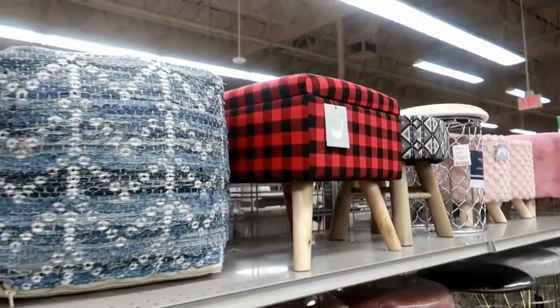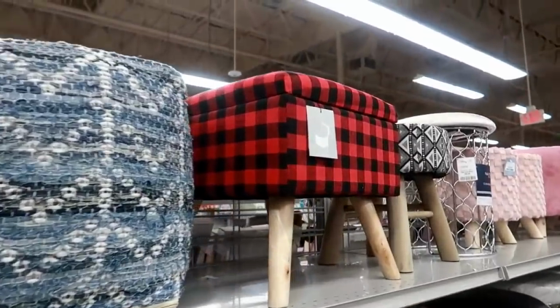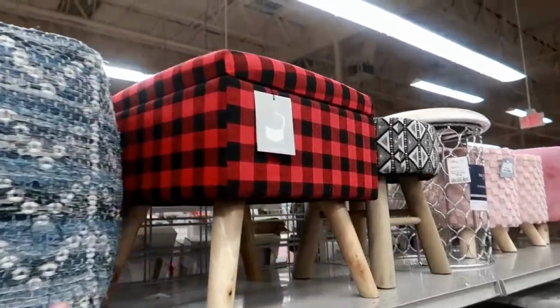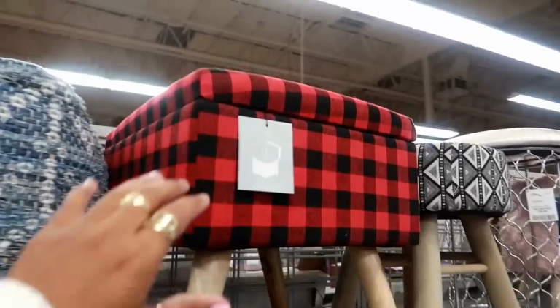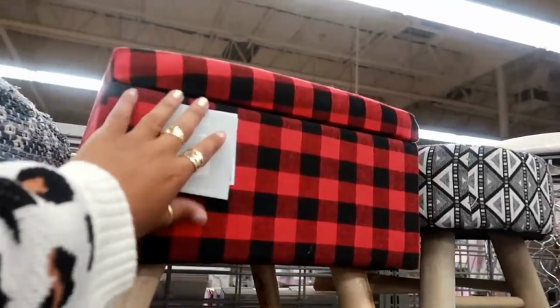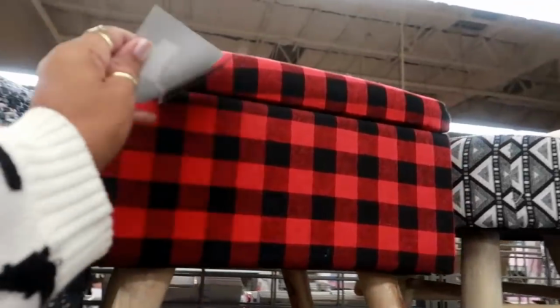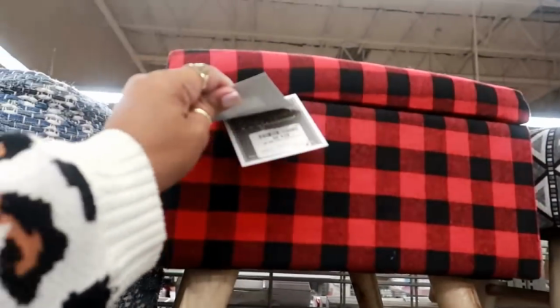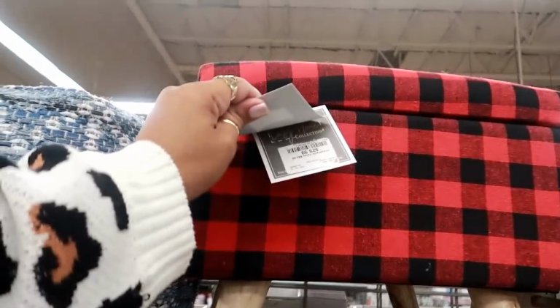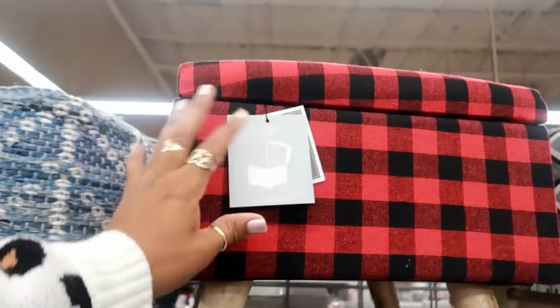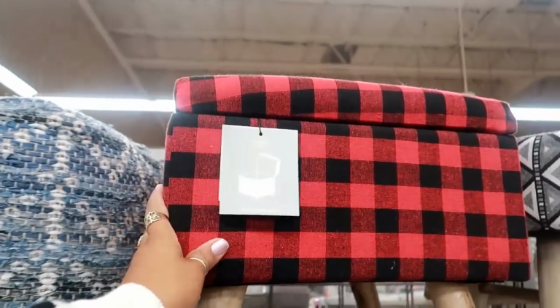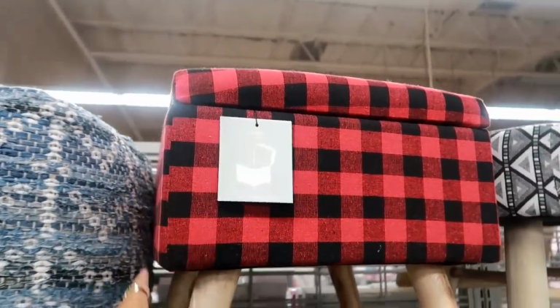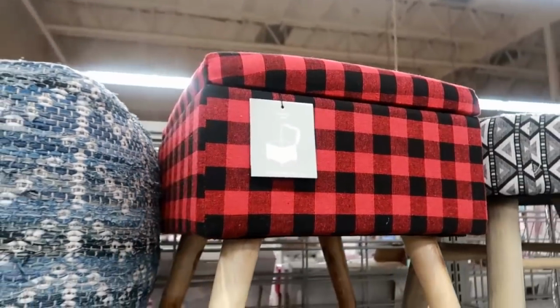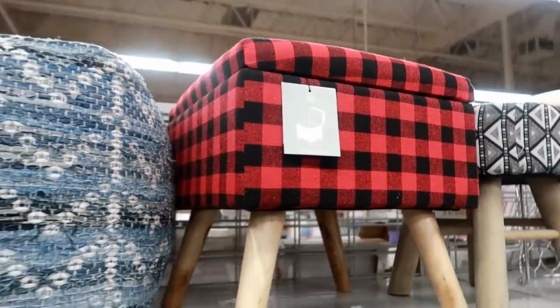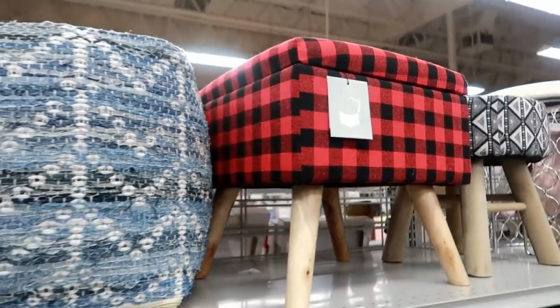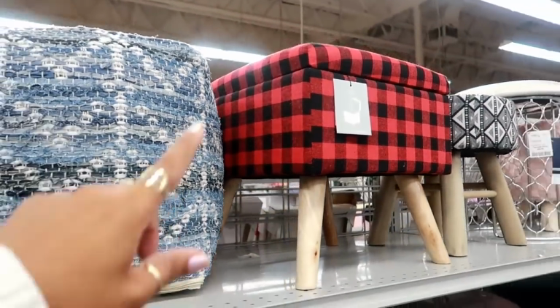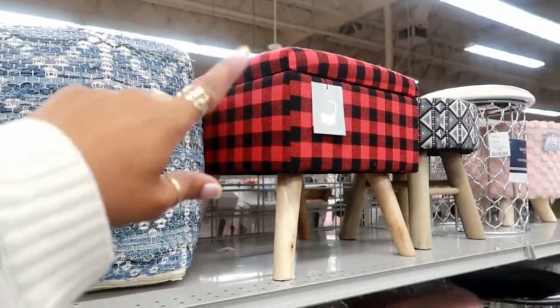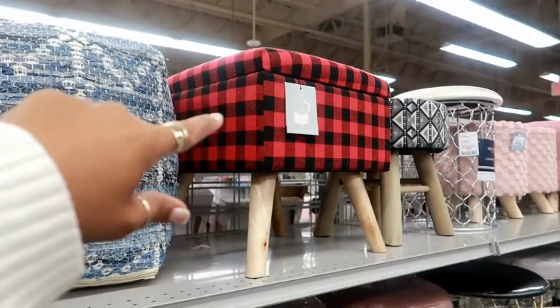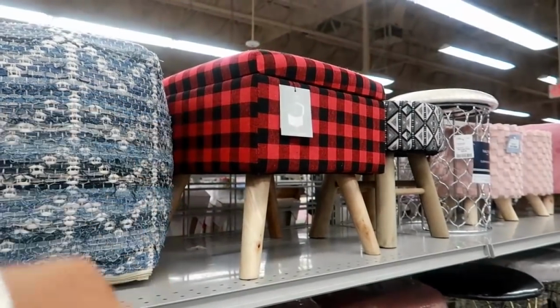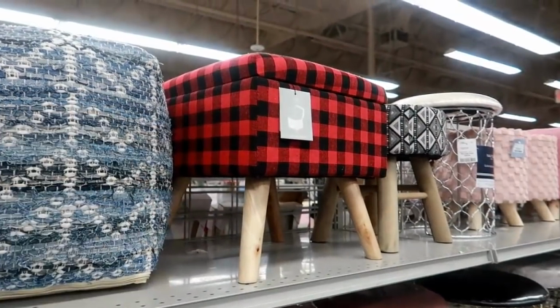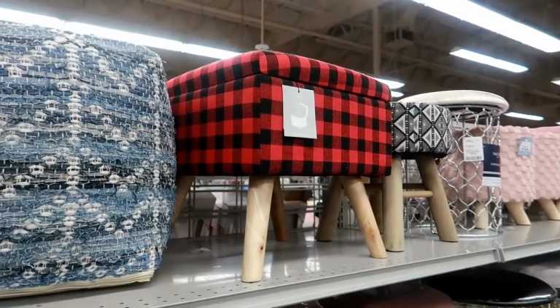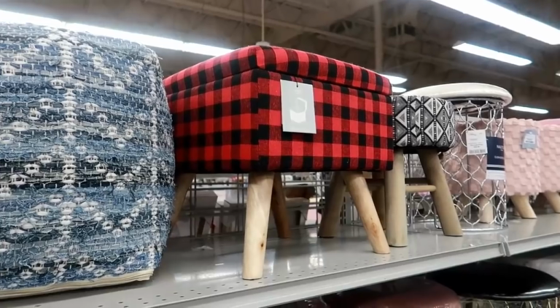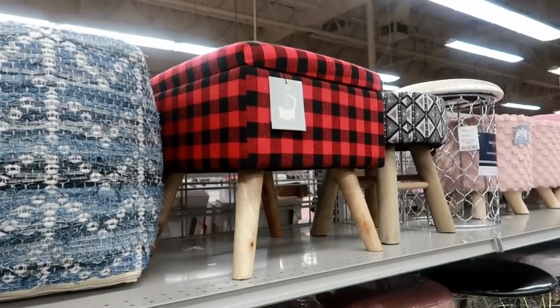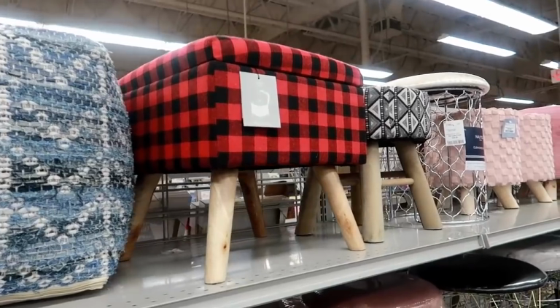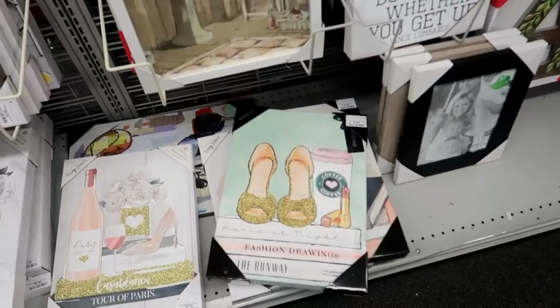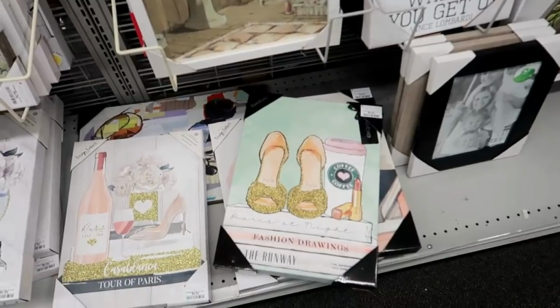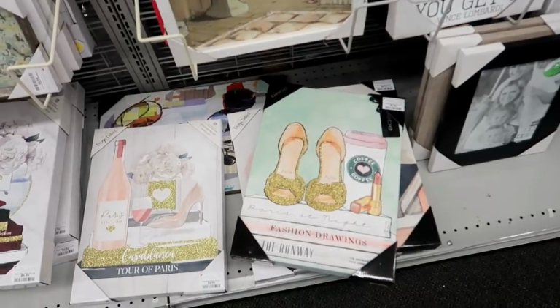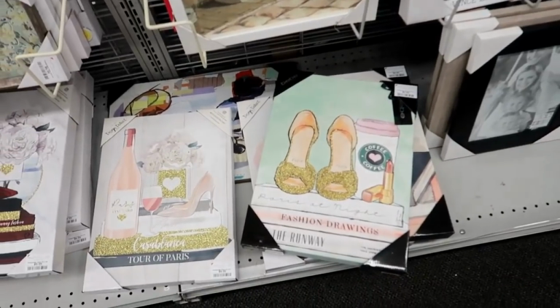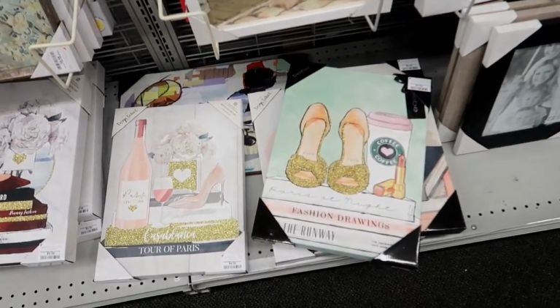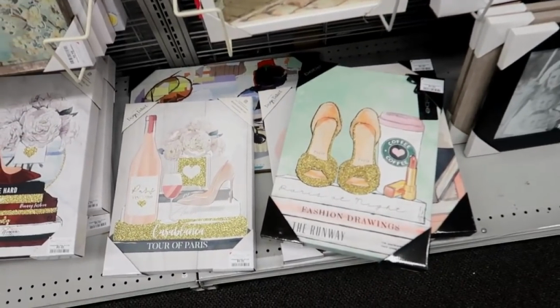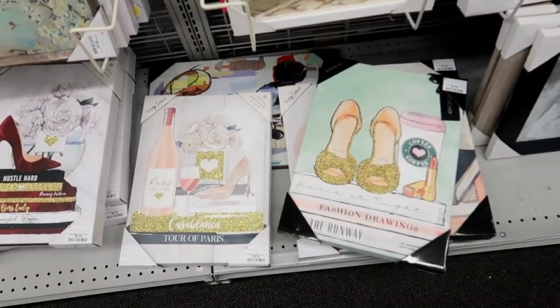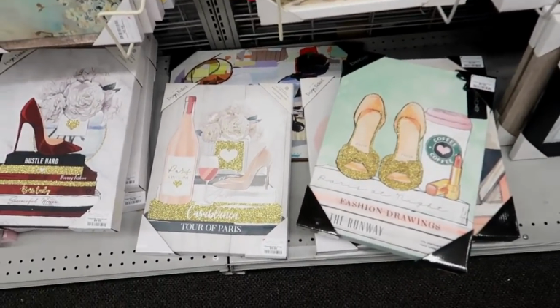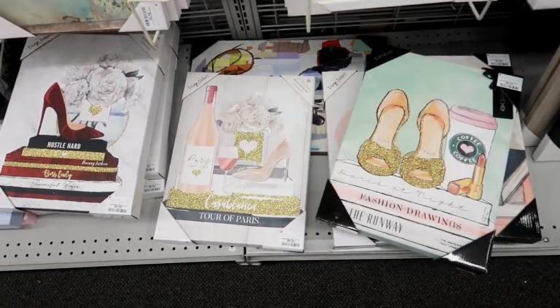Look at this stool for $29 — the top opens so you can use it for storage. Here are three really cute pictures for $9.99.